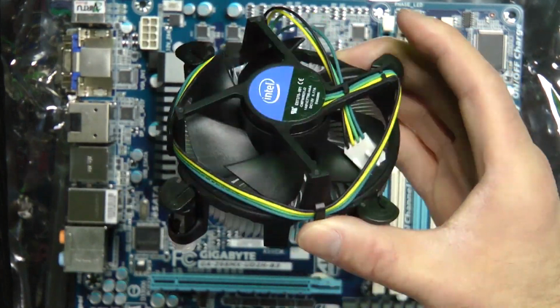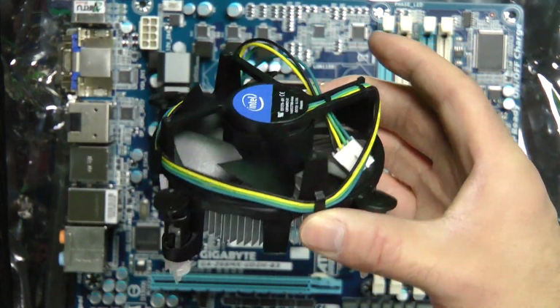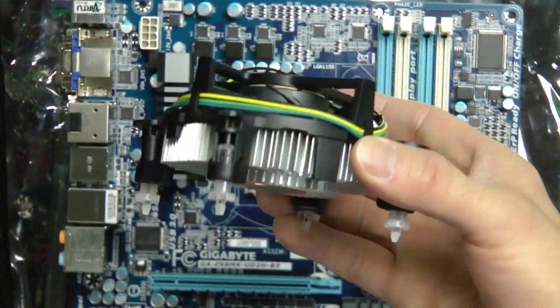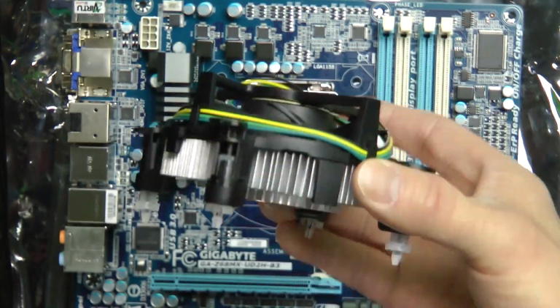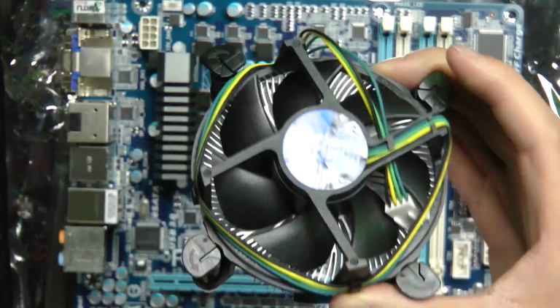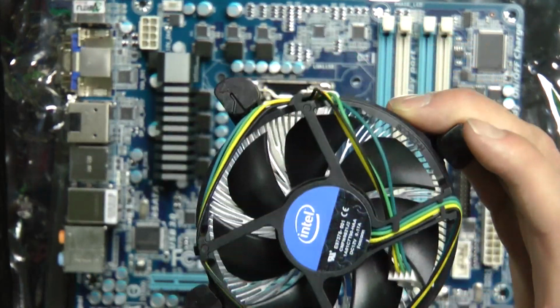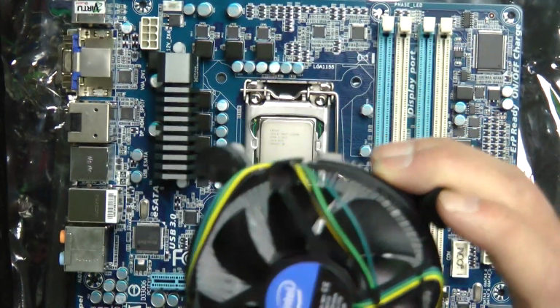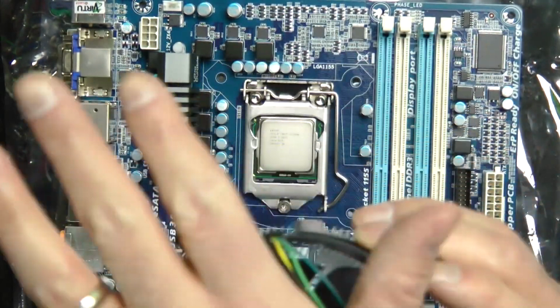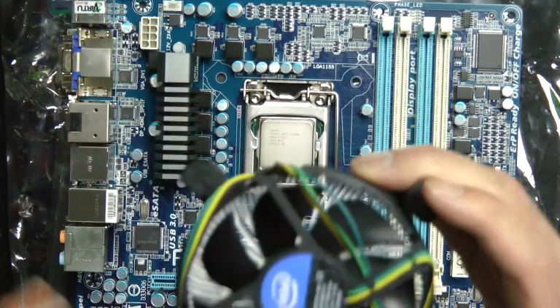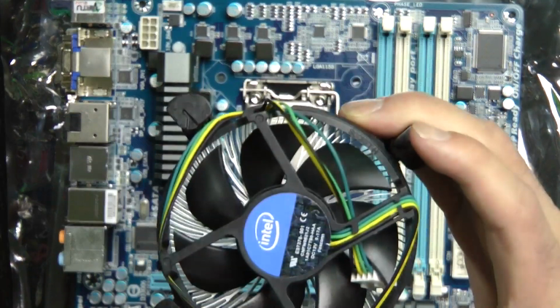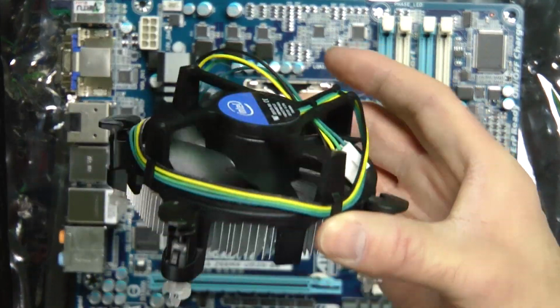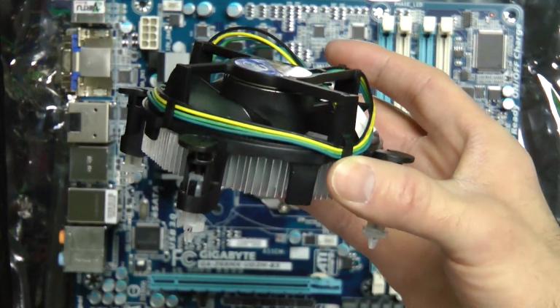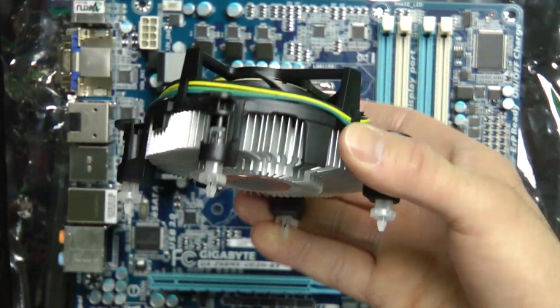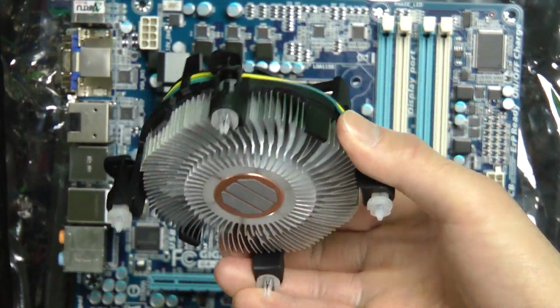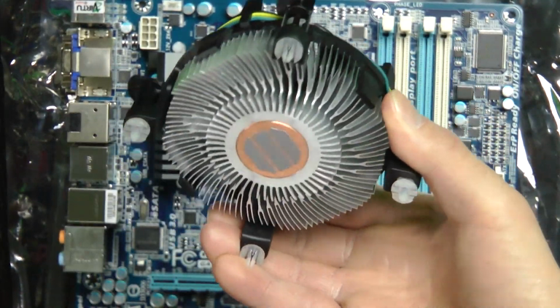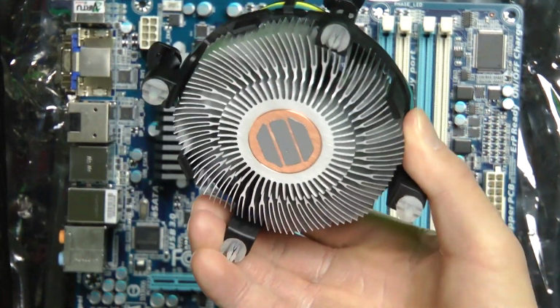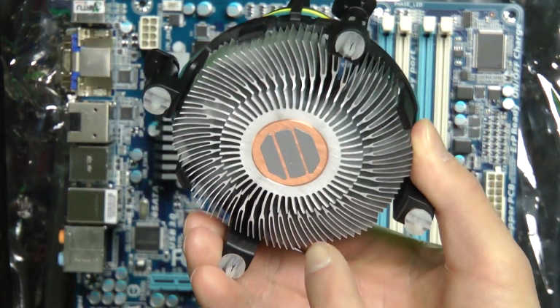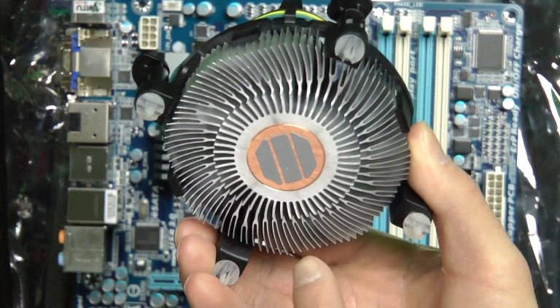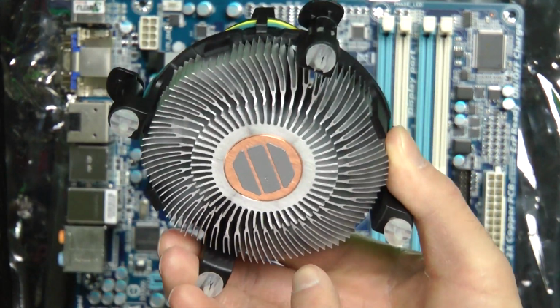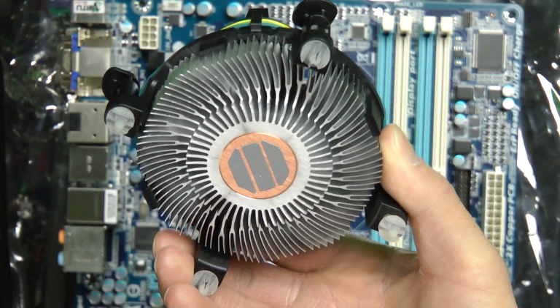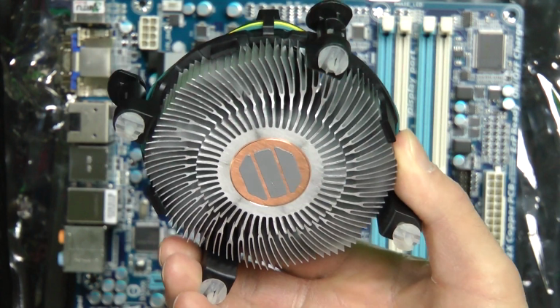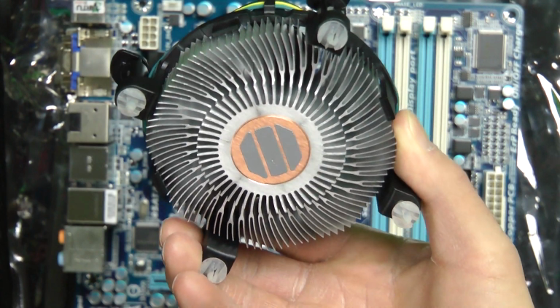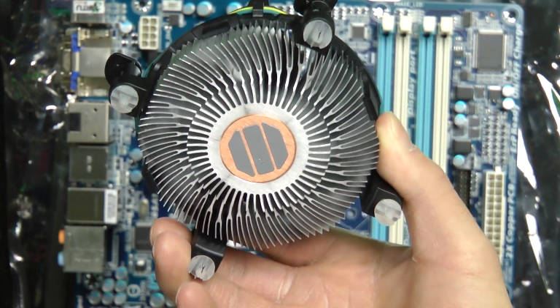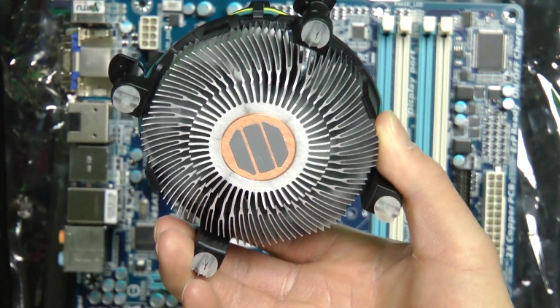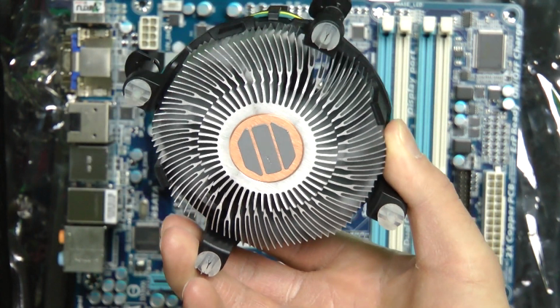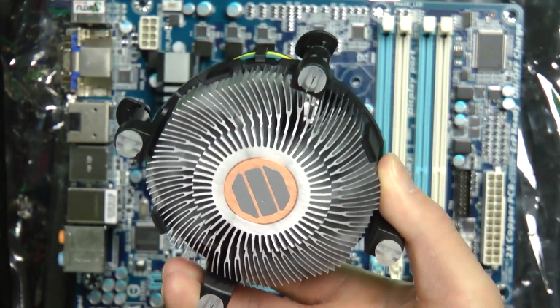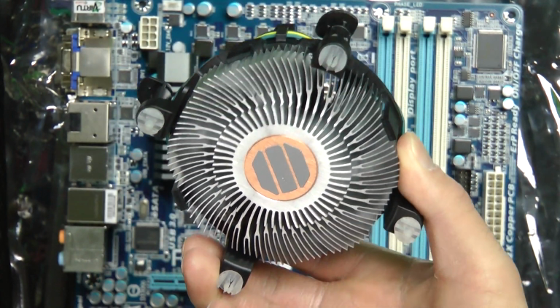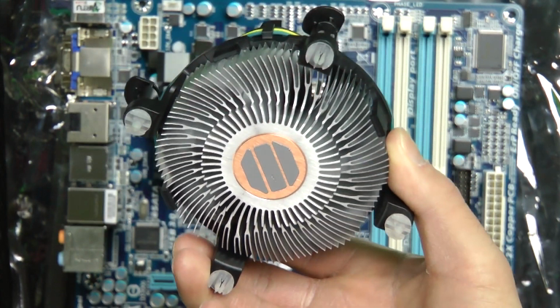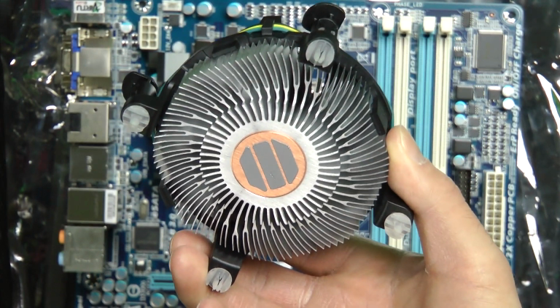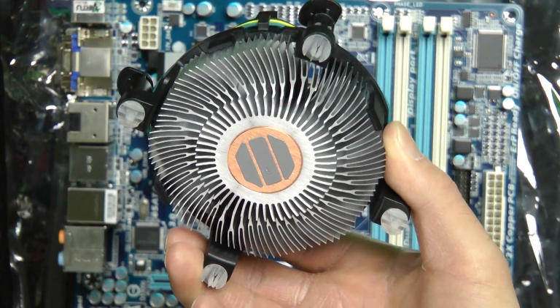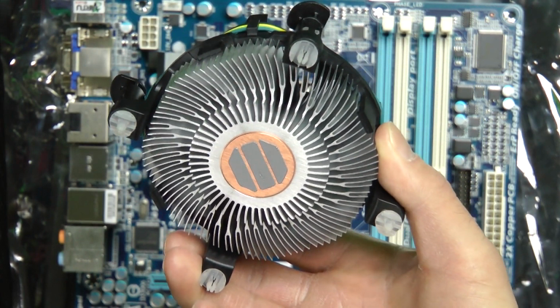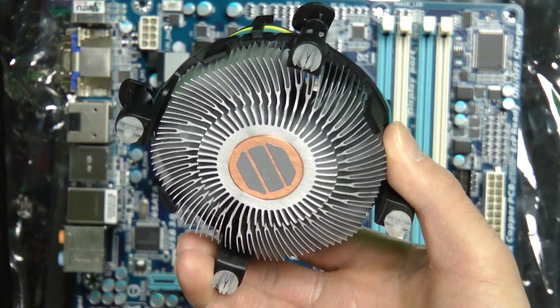It's a pretty good-sized fan — a three-inch fan, pretty solid. It already has the thermal paste on there, but you know, if you put a little bit more on, it never hurts.